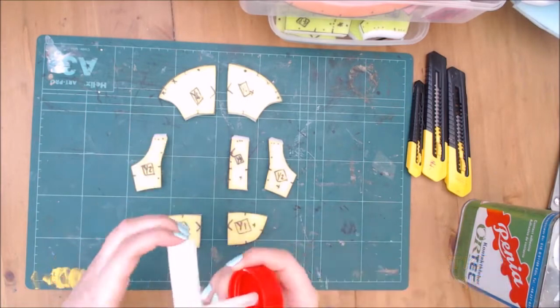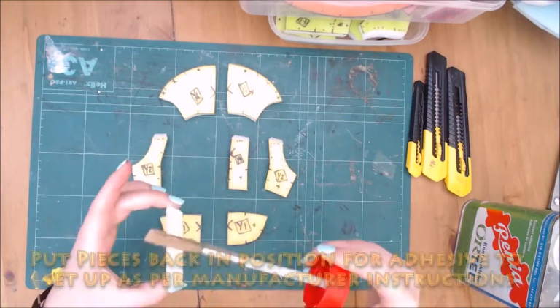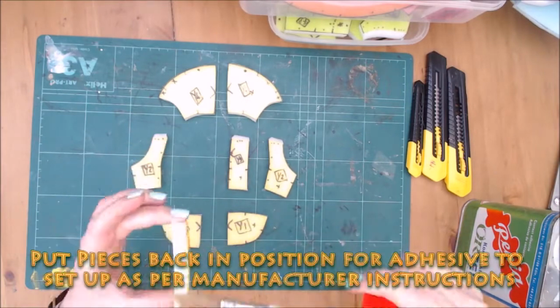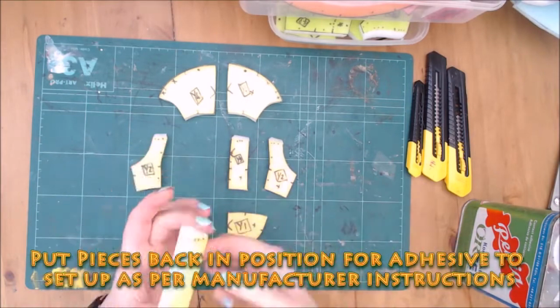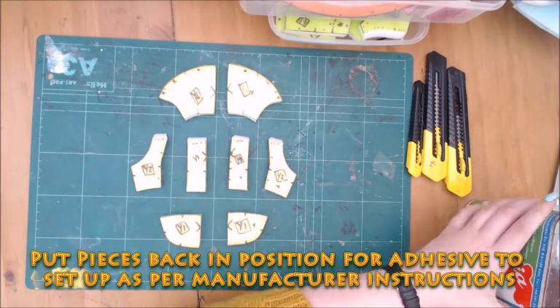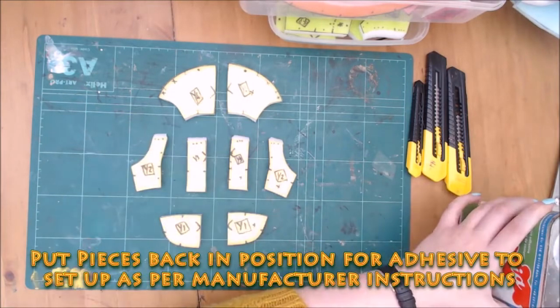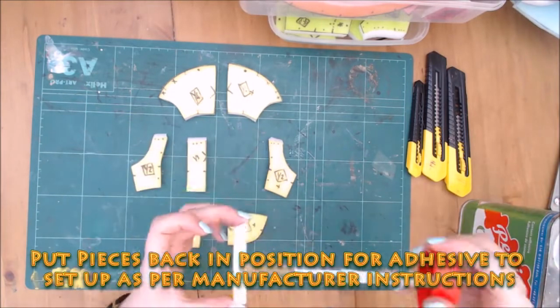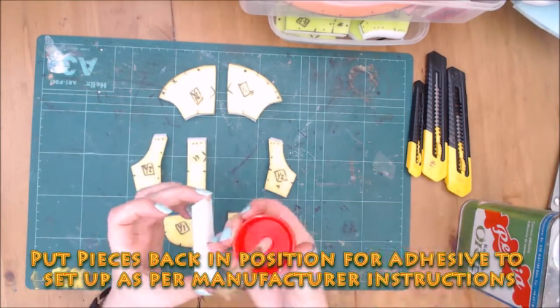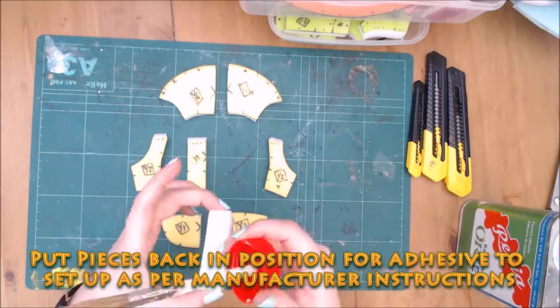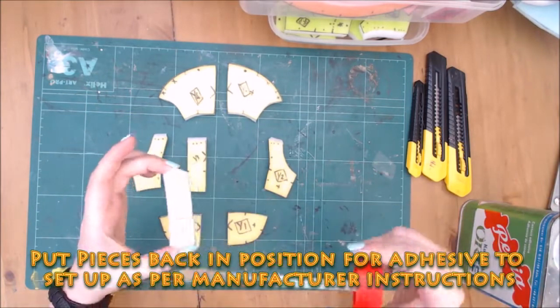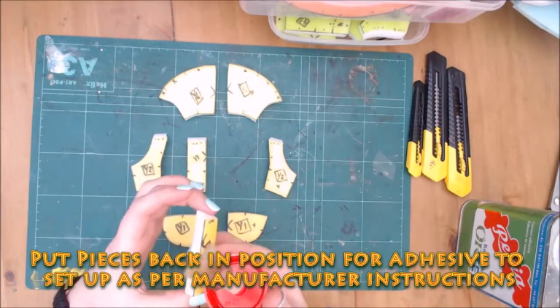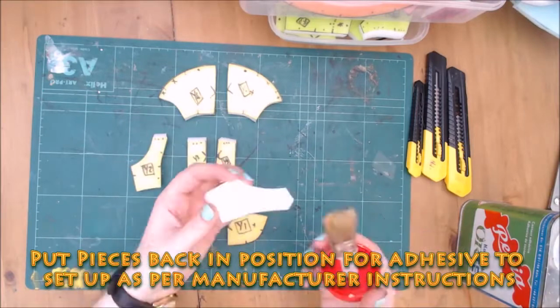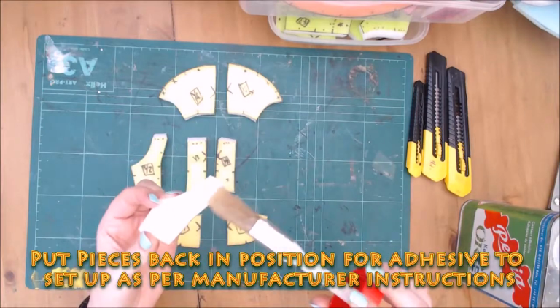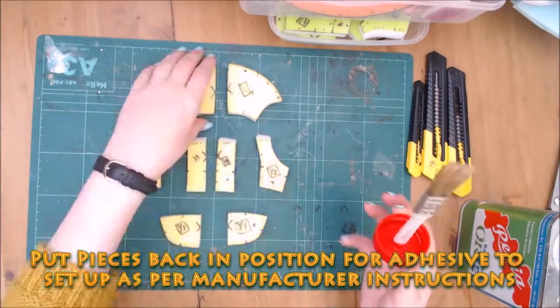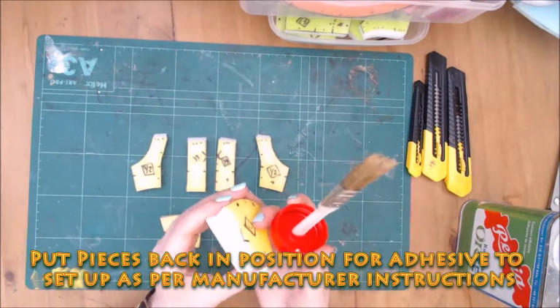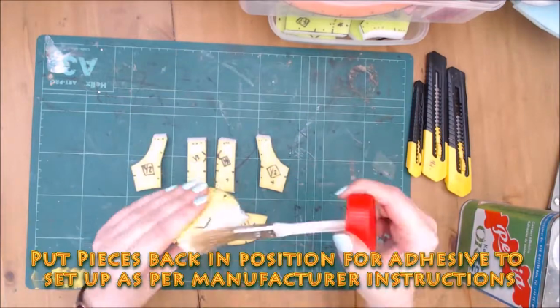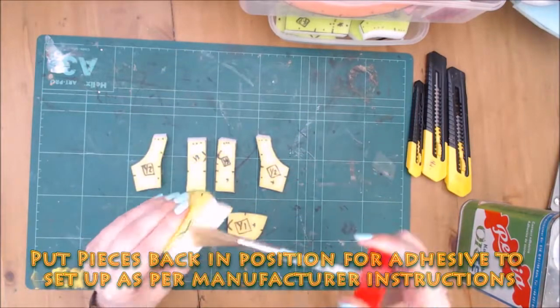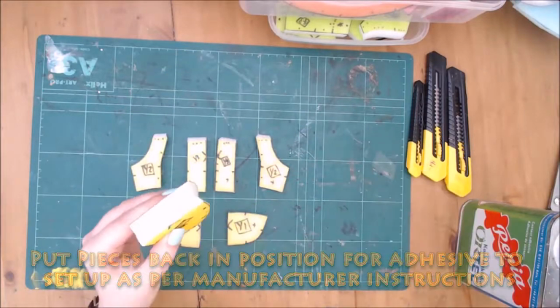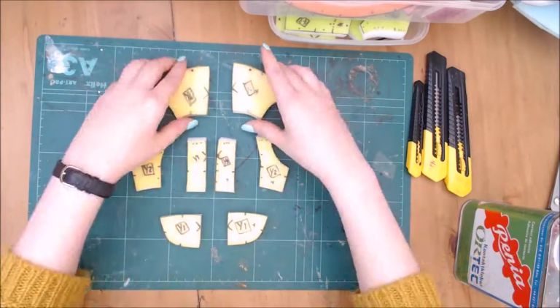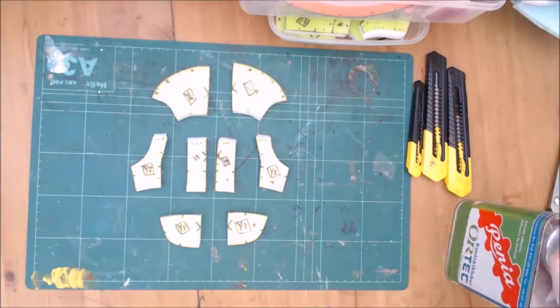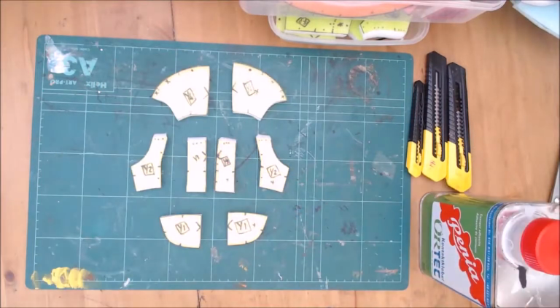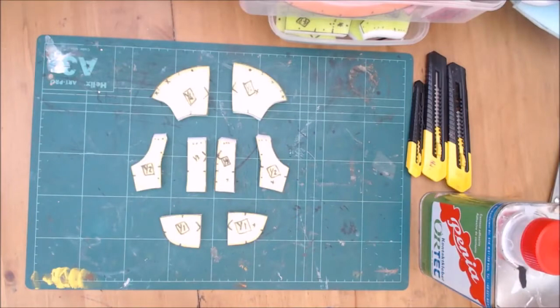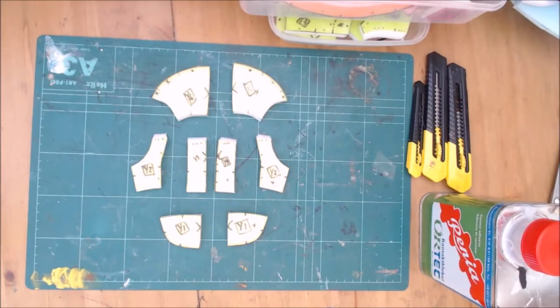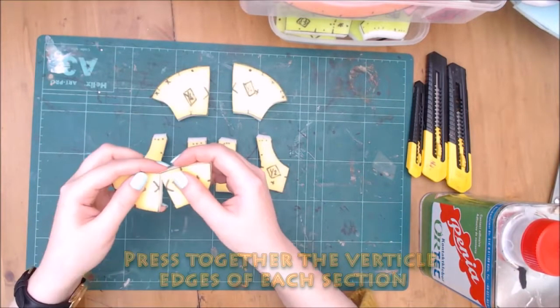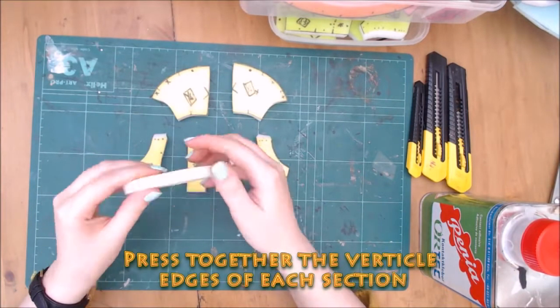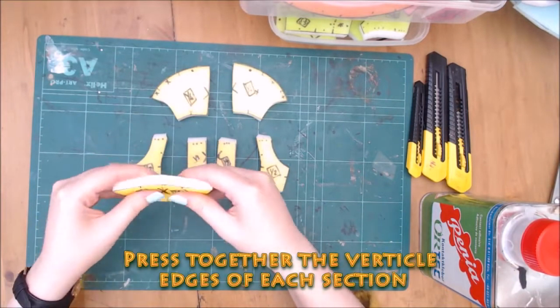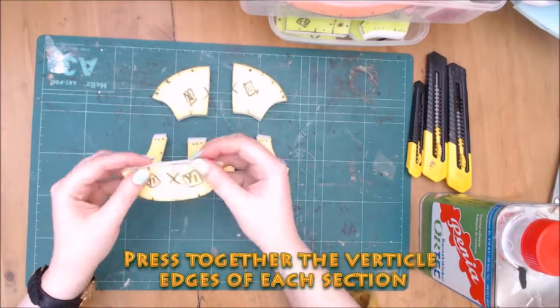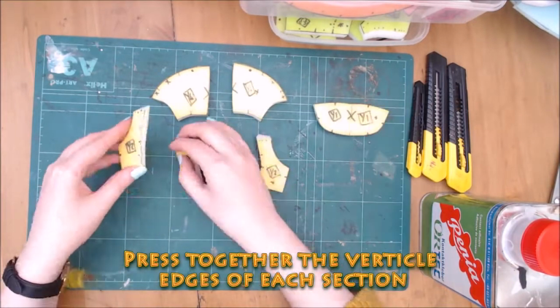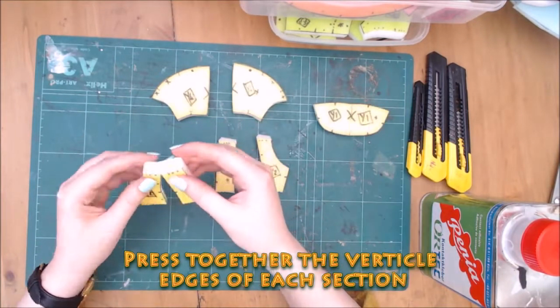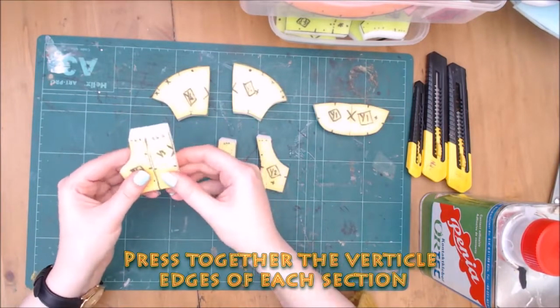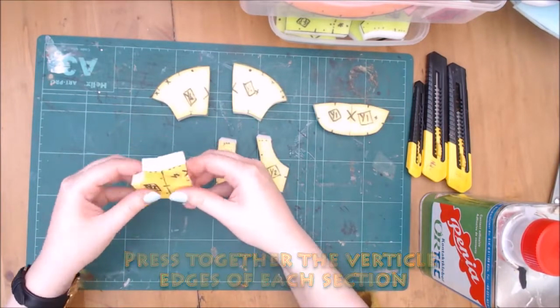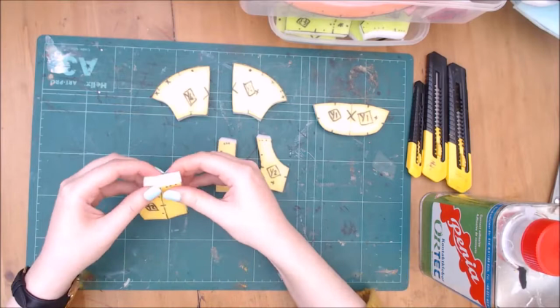I keep each colour family in their own plastic tub so I don't get them mixed up before they are assembled. What captions you see on screen are abbreviations of what is in the PDF instructions, so any extra tips or information I have I will say in this voiceover.